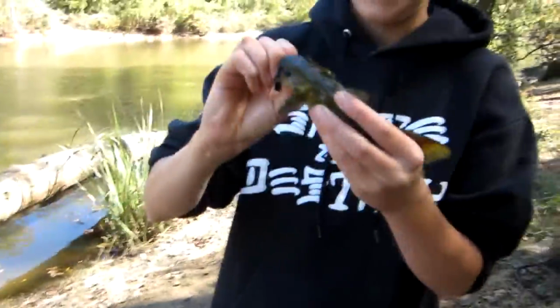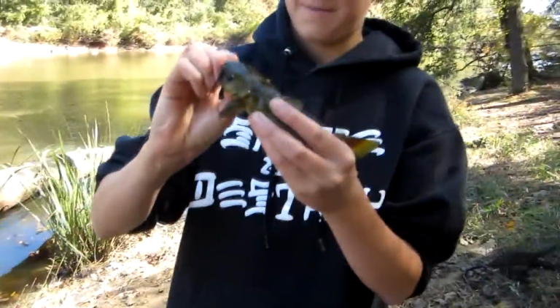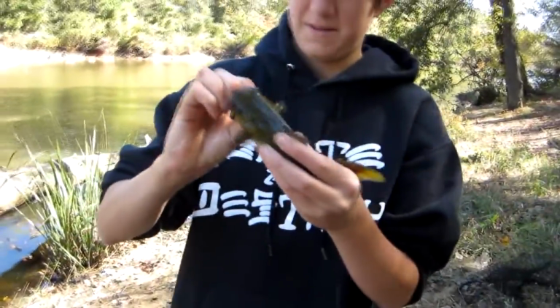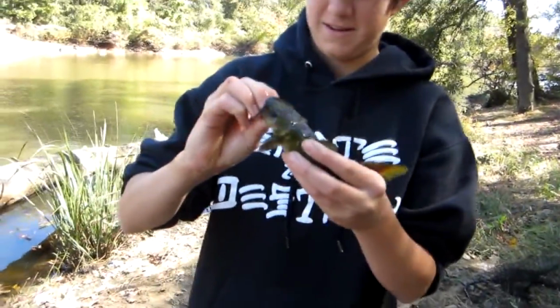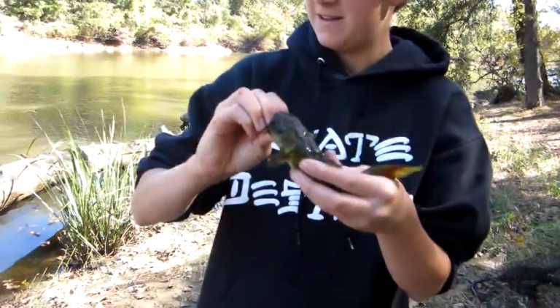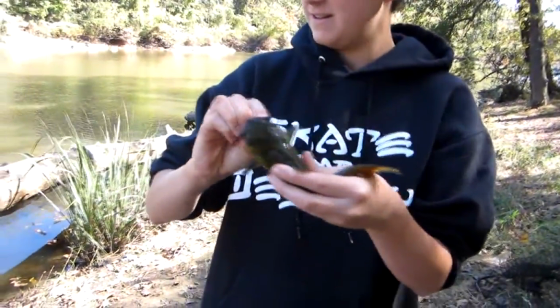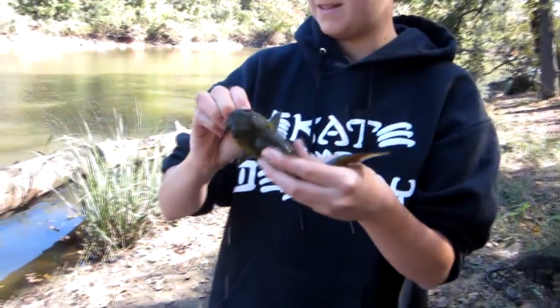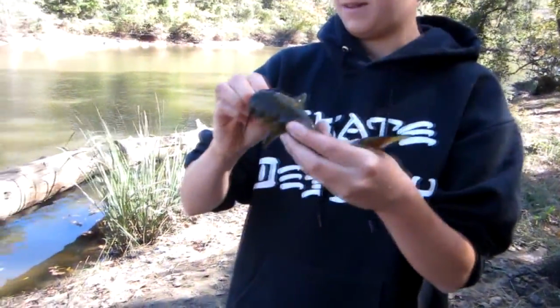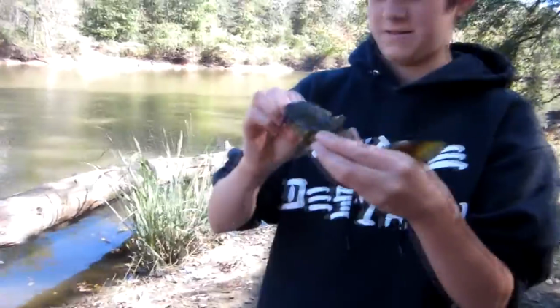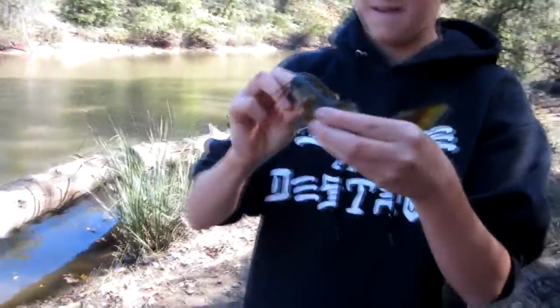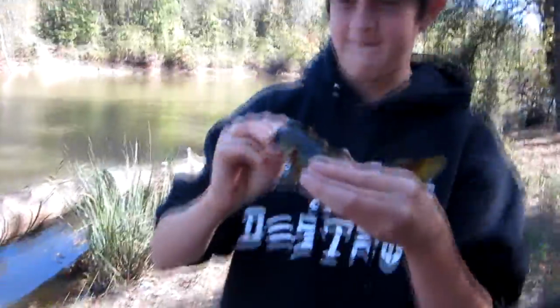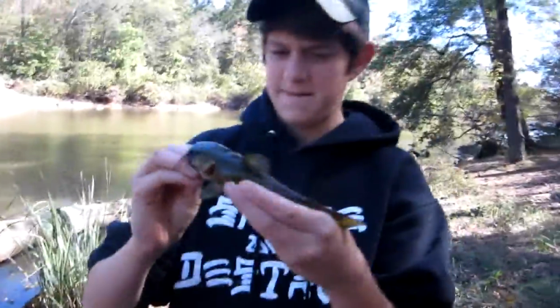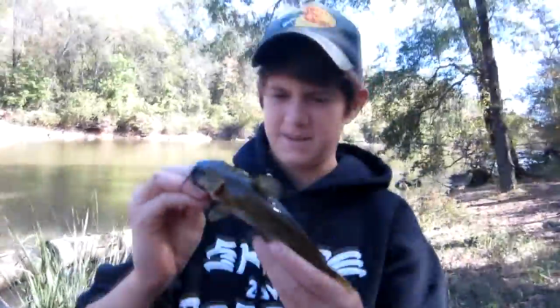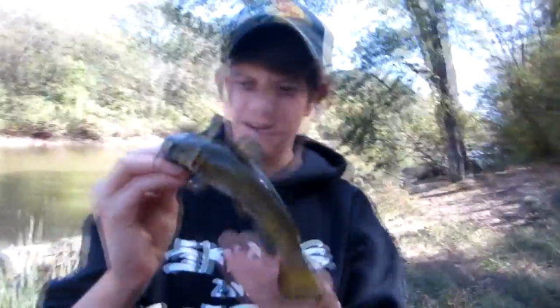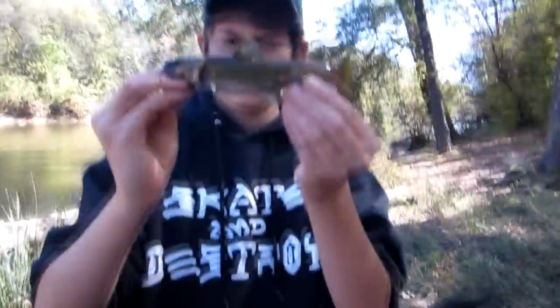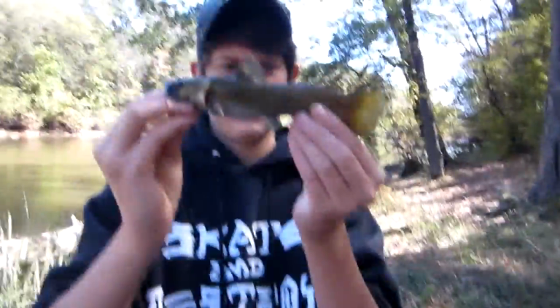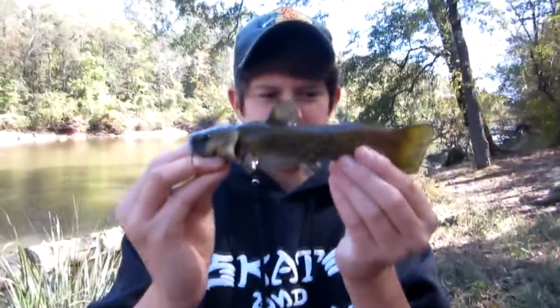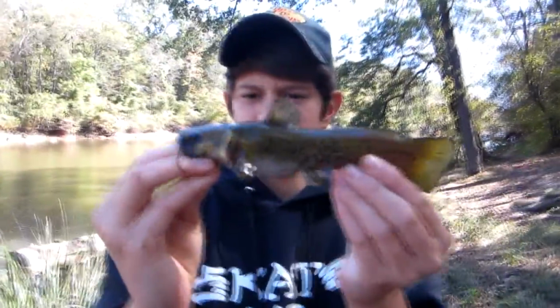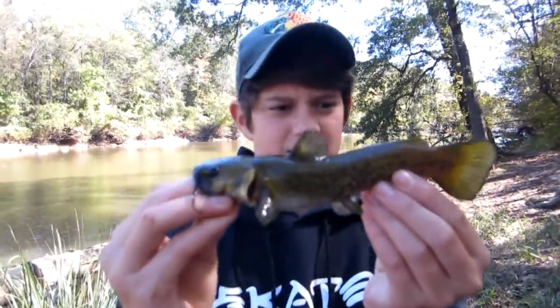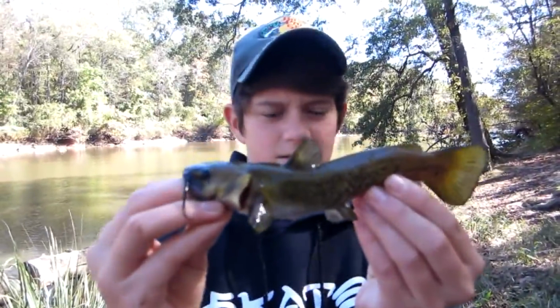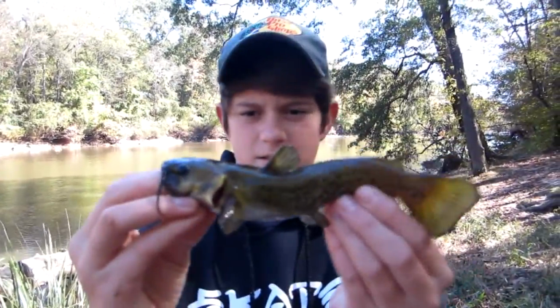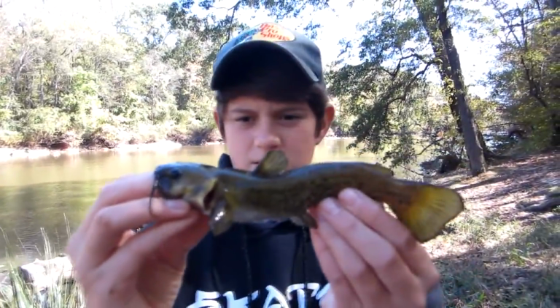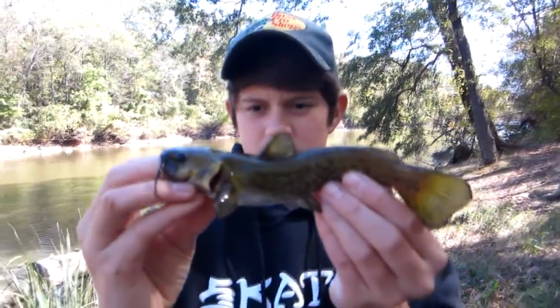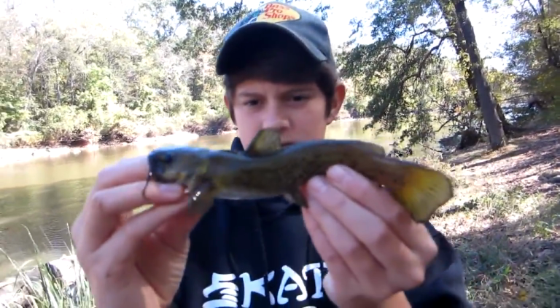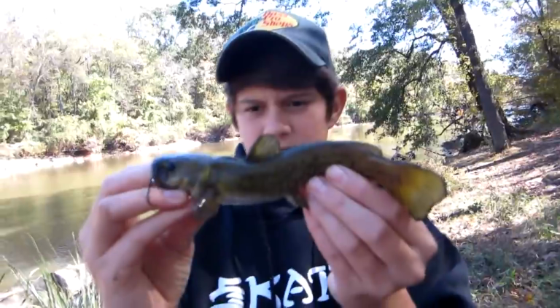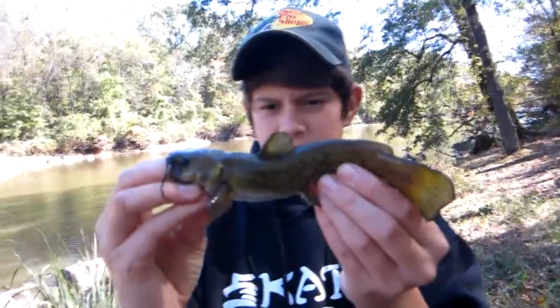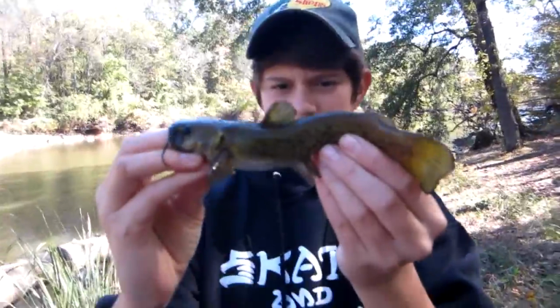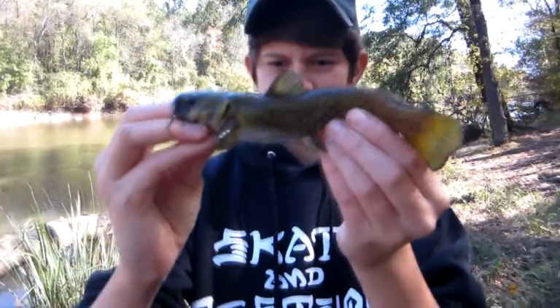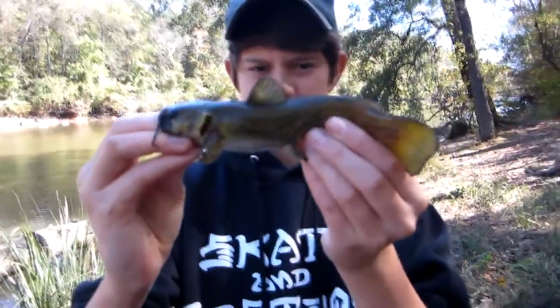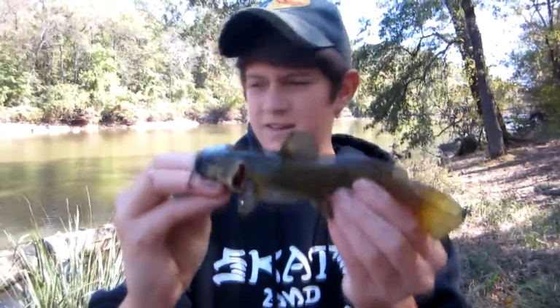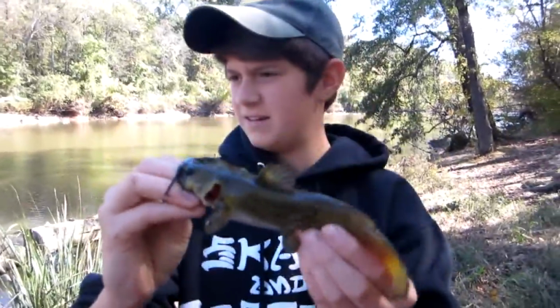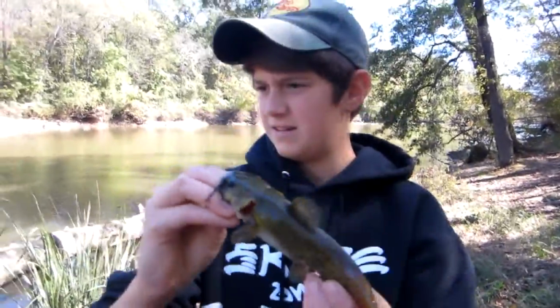He bit me — he bites hard. Bit me good there. Nice little flathead. We'll get back to you with the next fish.